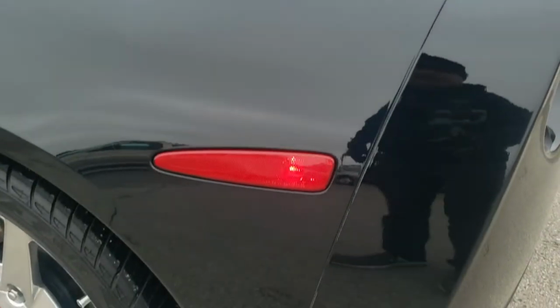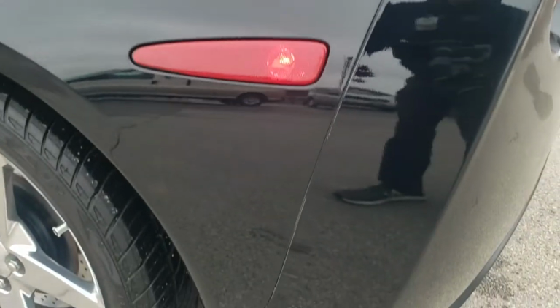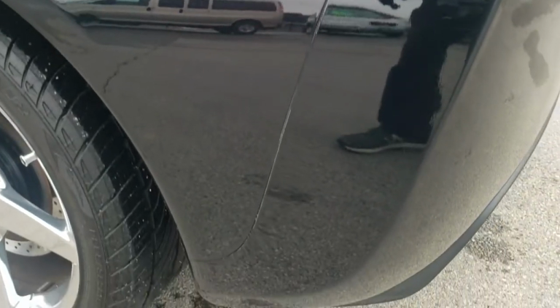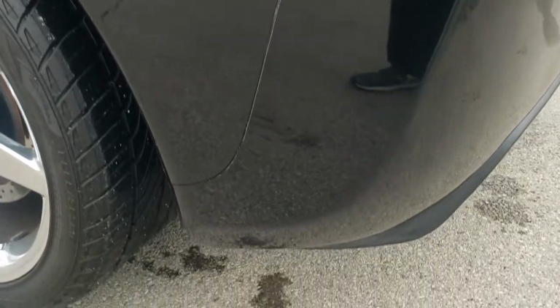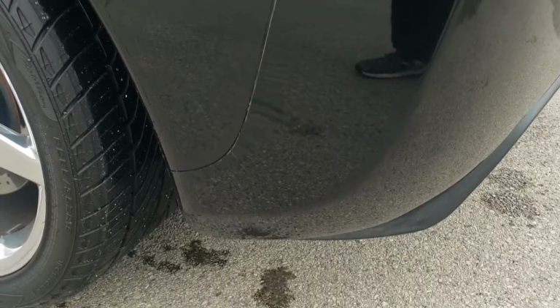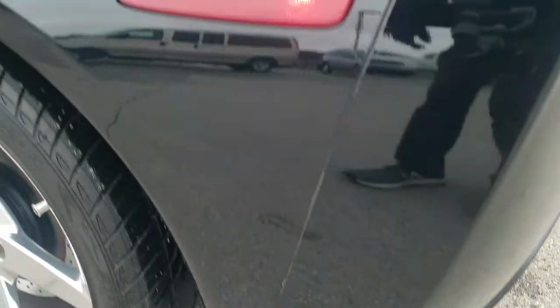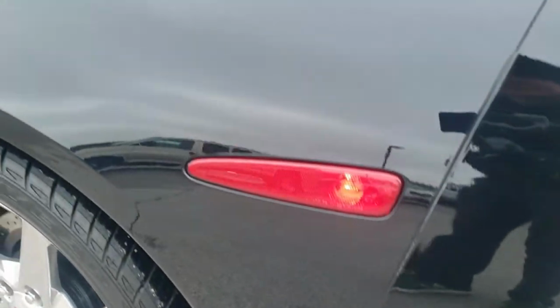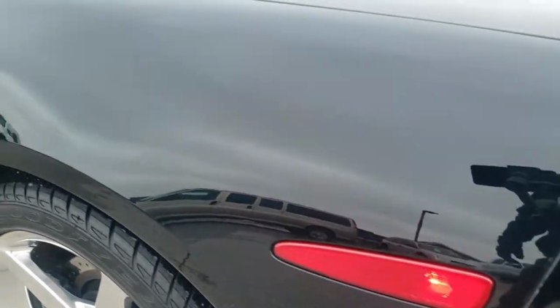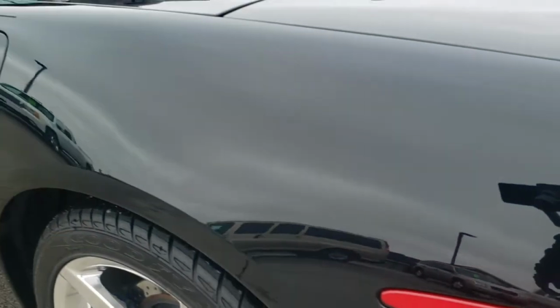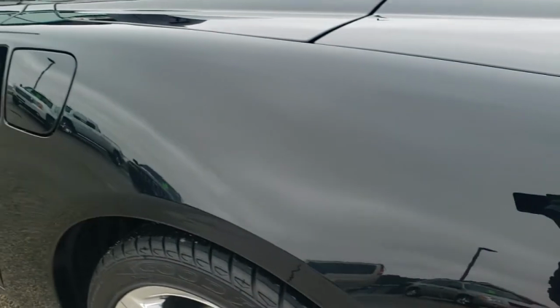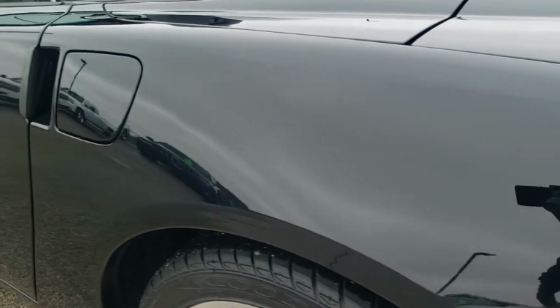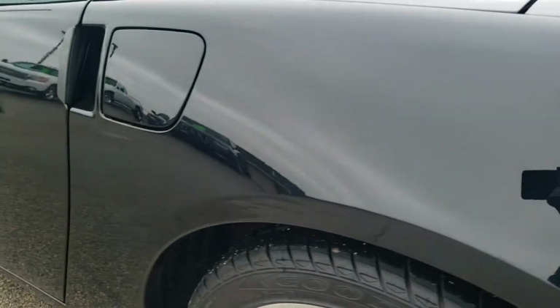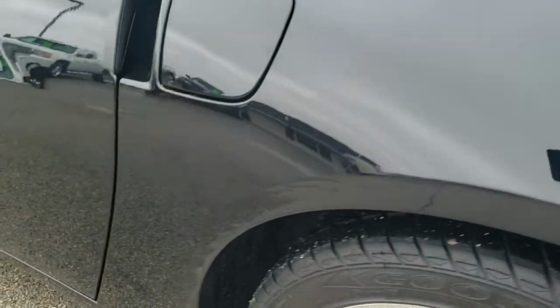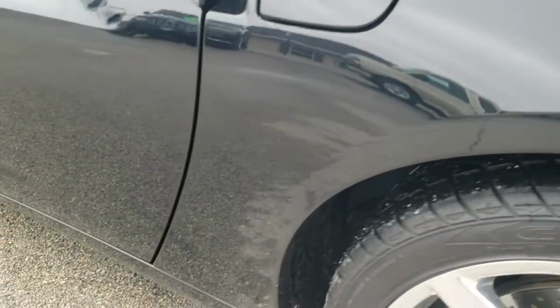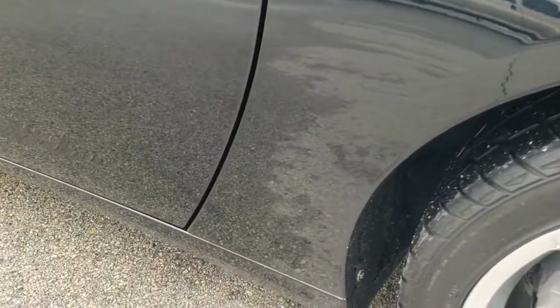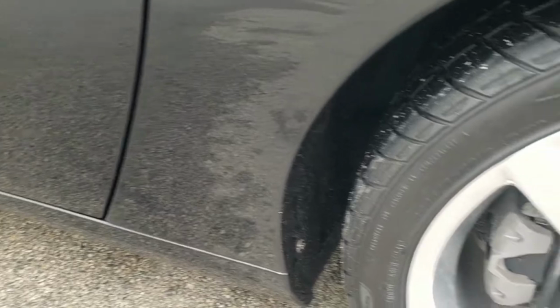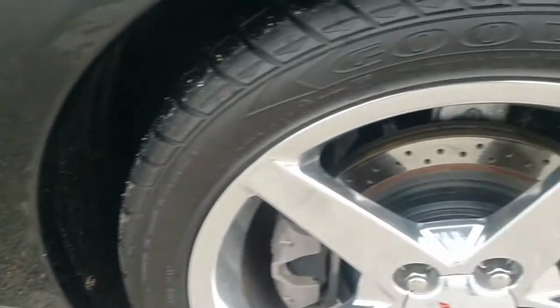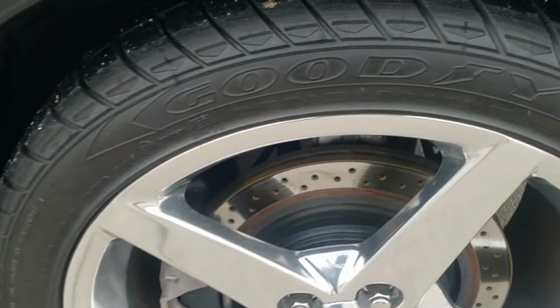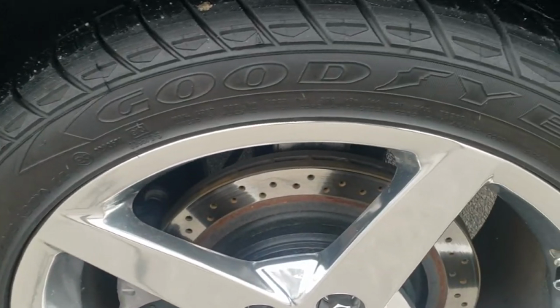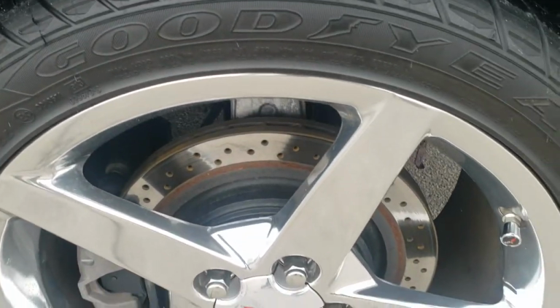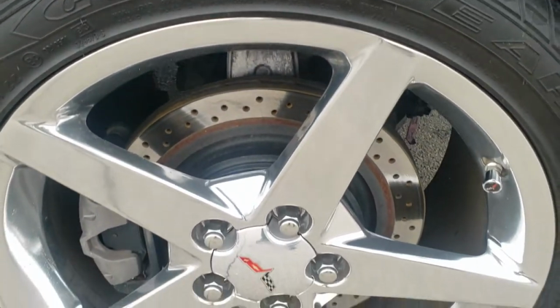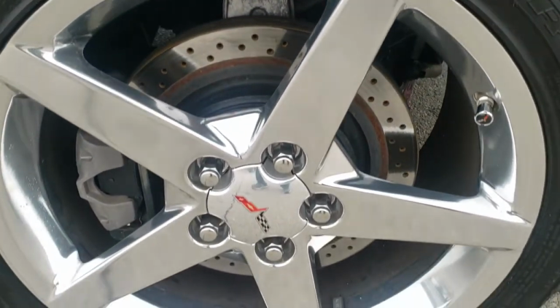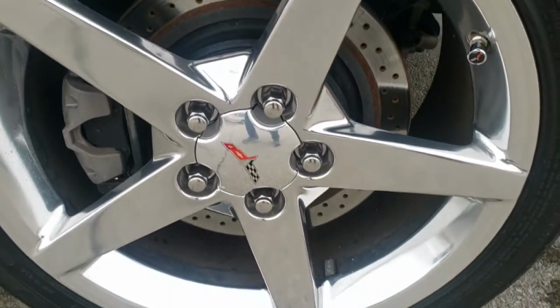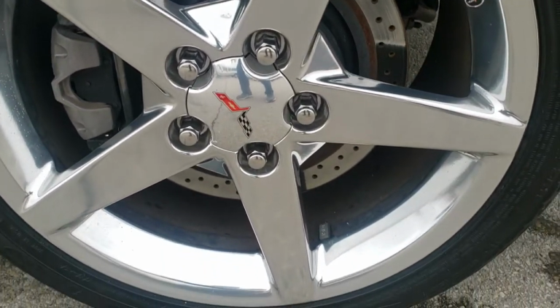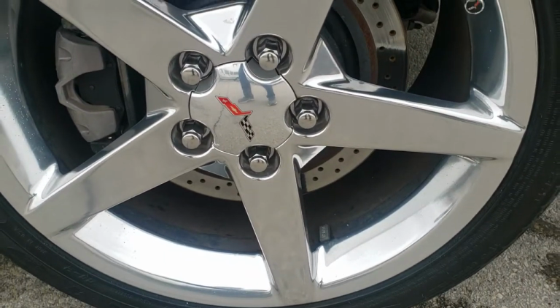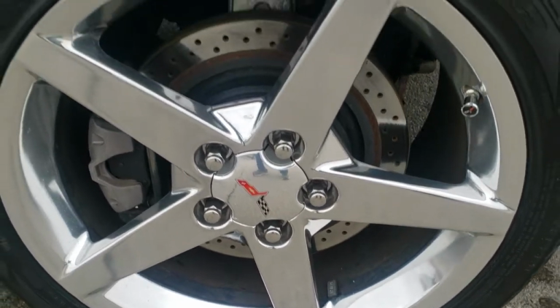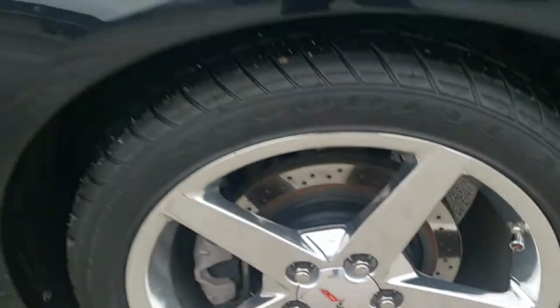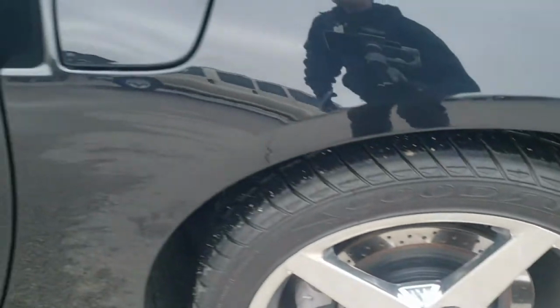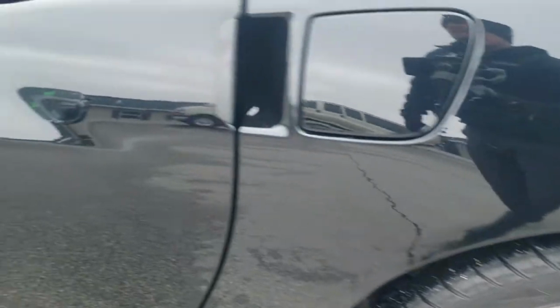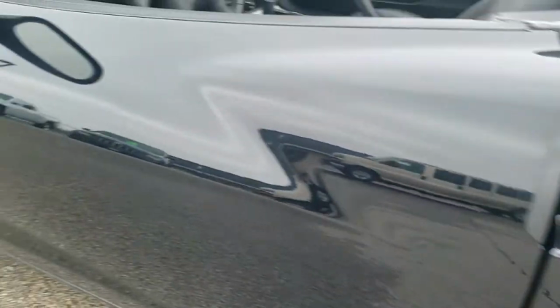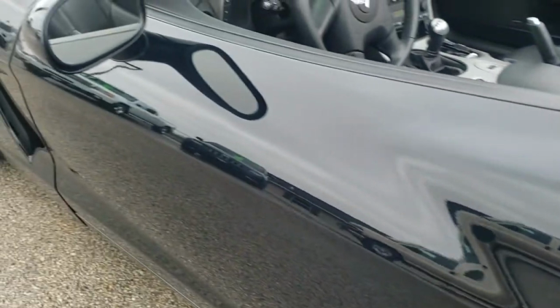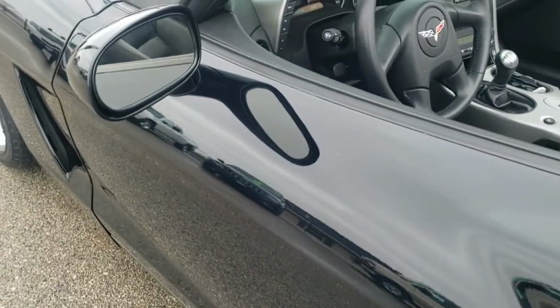Down the driver's side, just as clean as the passenger's side. Didn't see any dents or dings in the quarter. And for full disclosure, this back rim is in excellent condition as well. It does come with power mirrors.